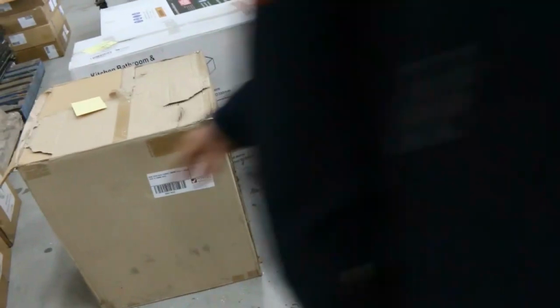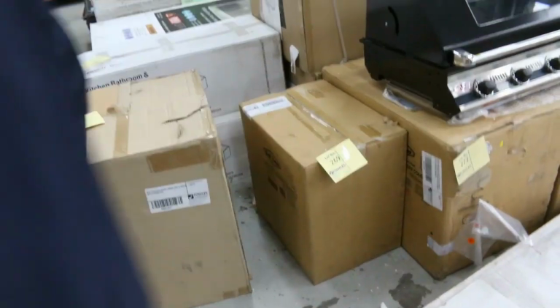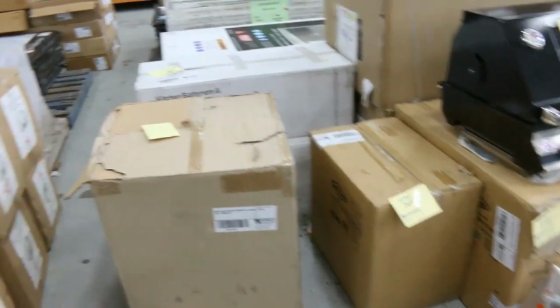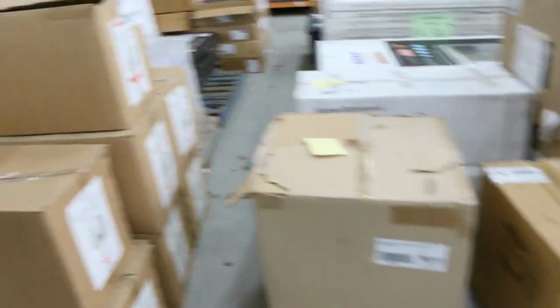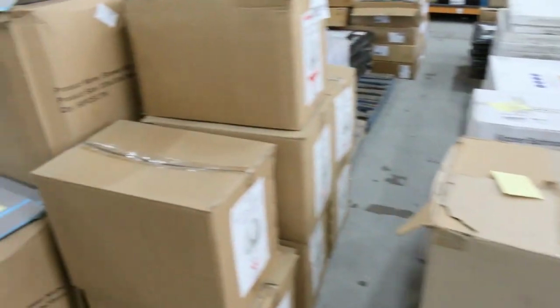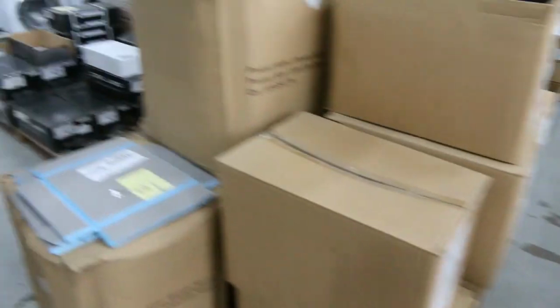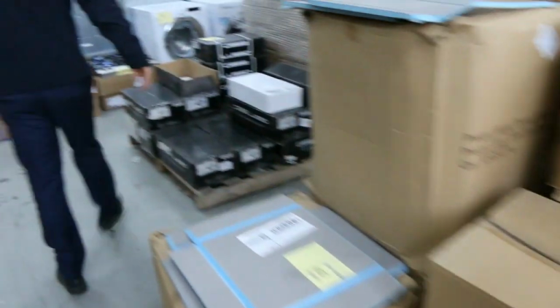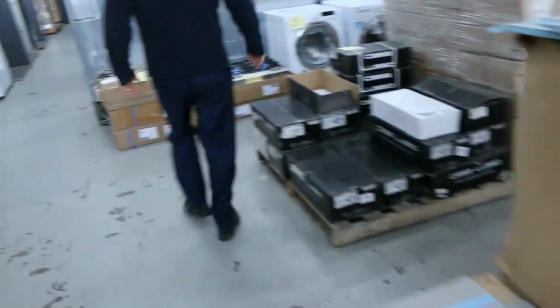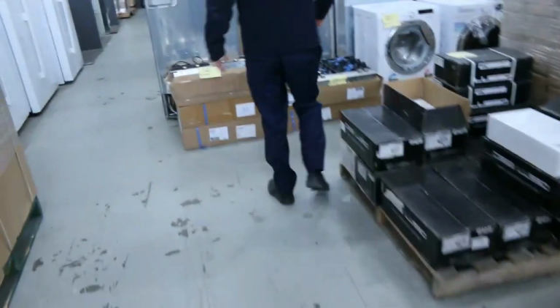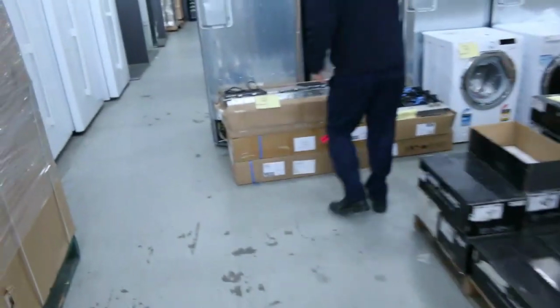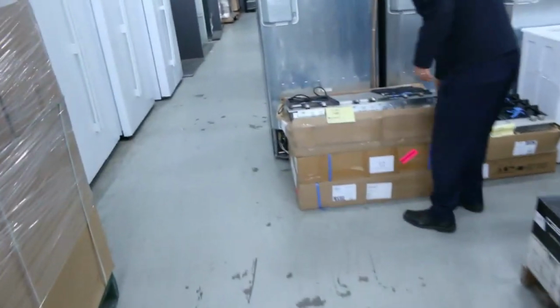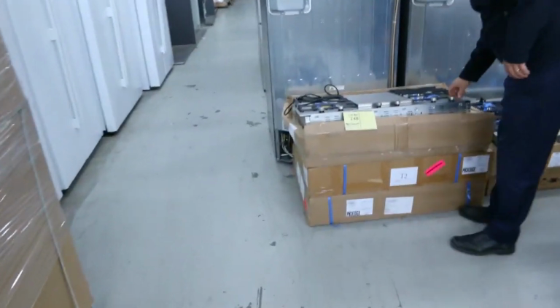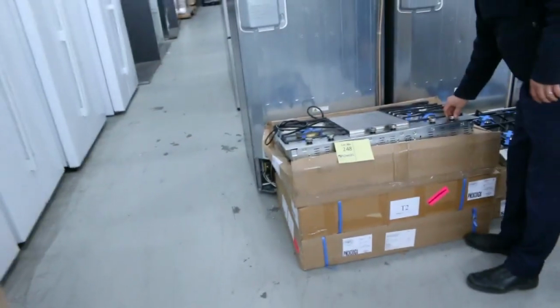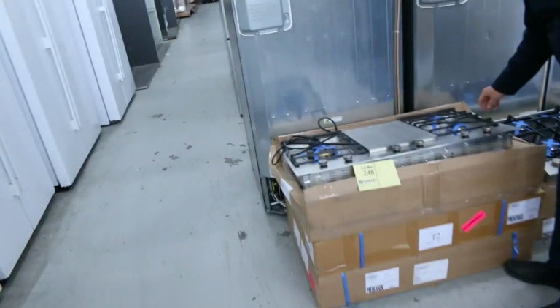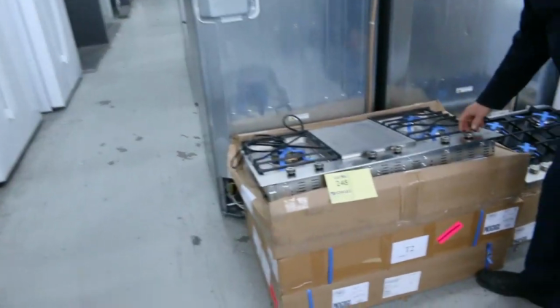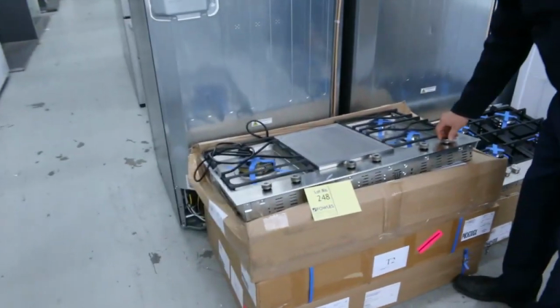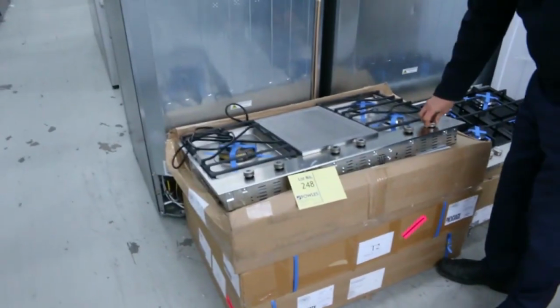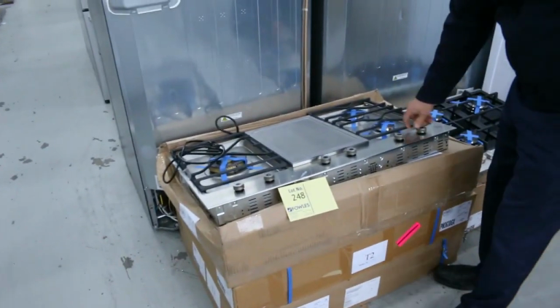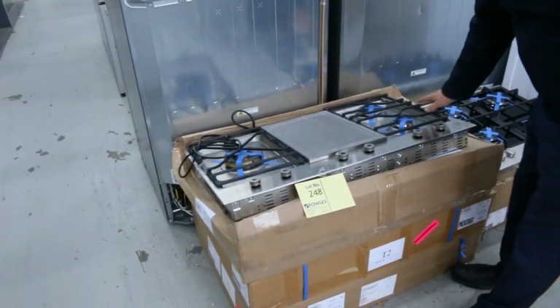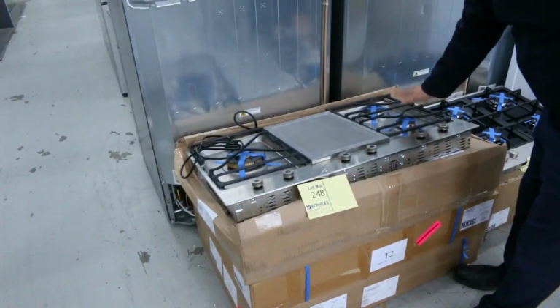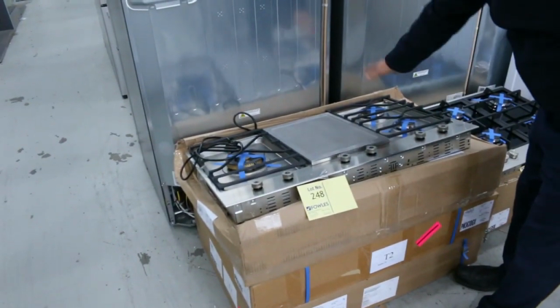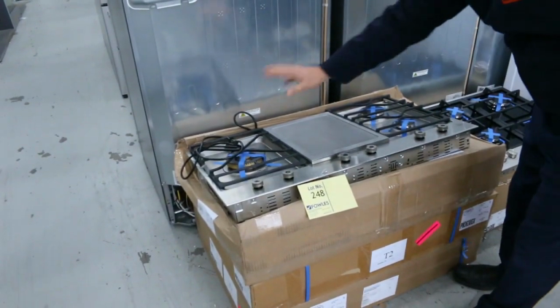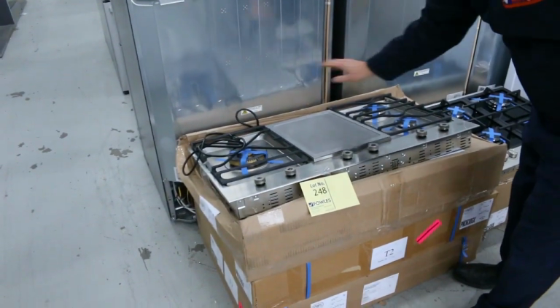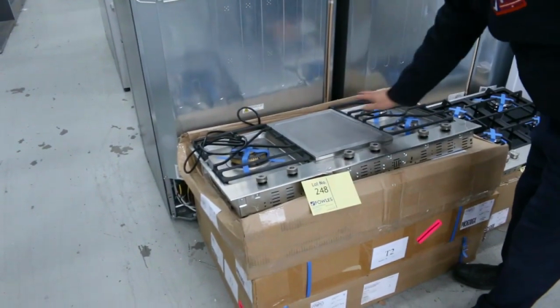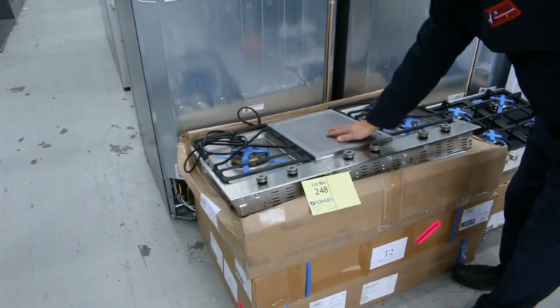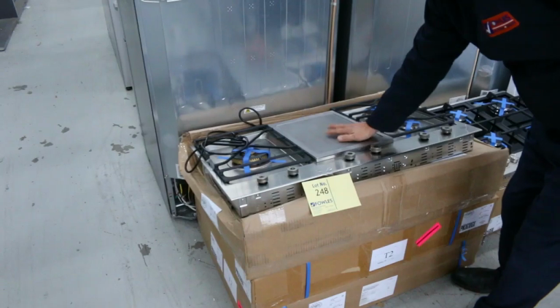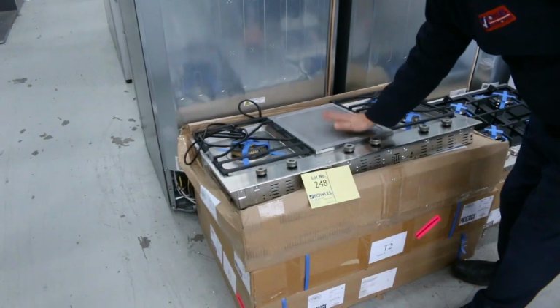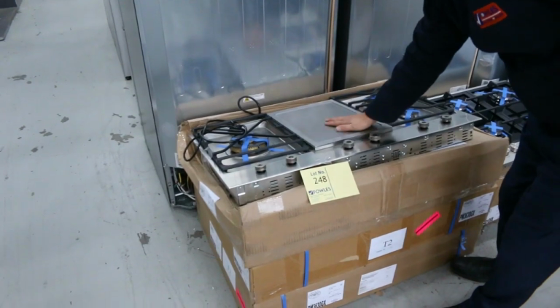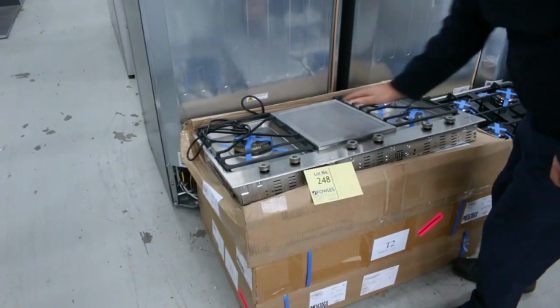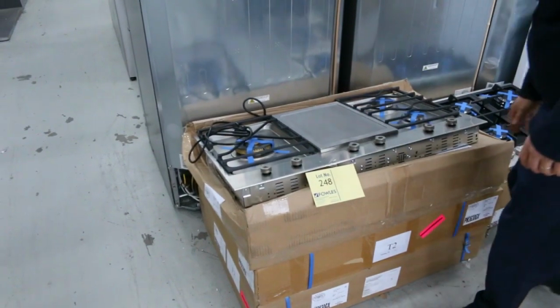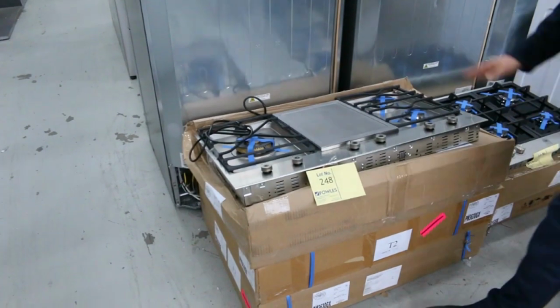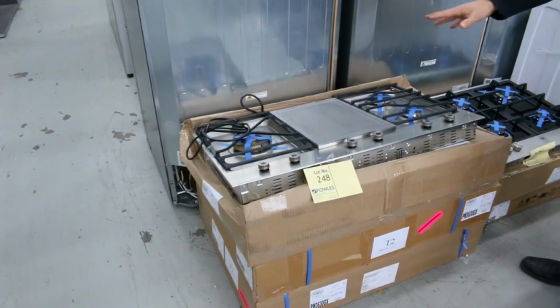One just caught my eye though — have a look at these. This is a Bertazzoni, Italian made. Beautiful cooker here. You've got the three burners on the side, you've got a griddle in the middle, so you've got a hot plate to do the steaks and whatever on there.